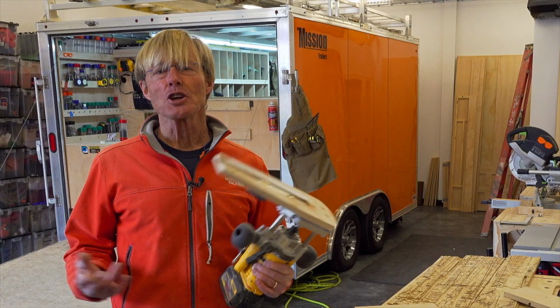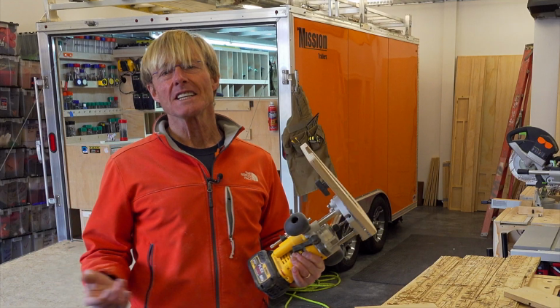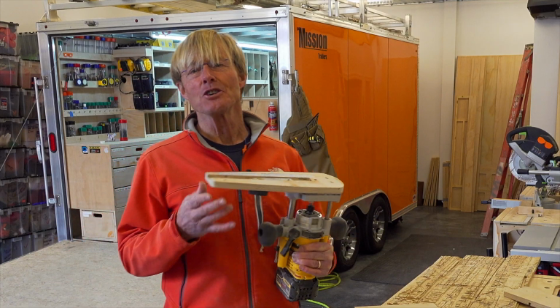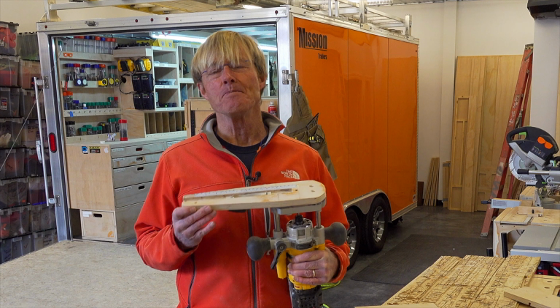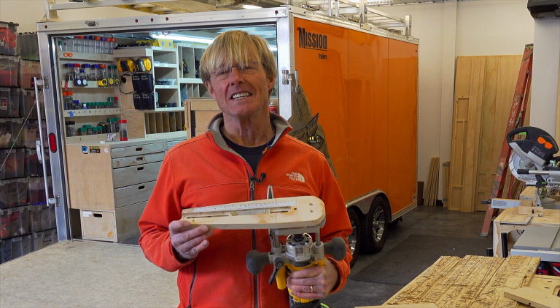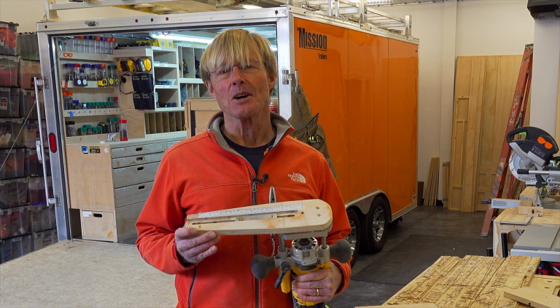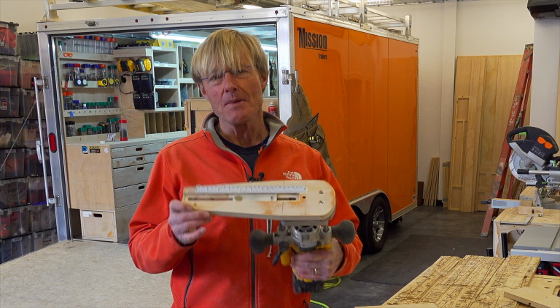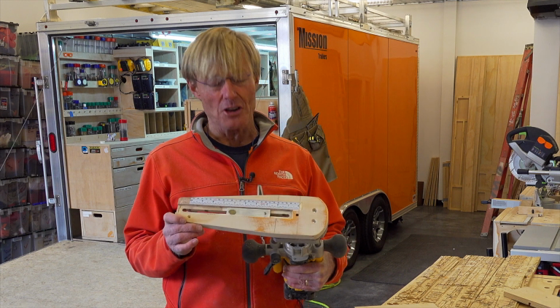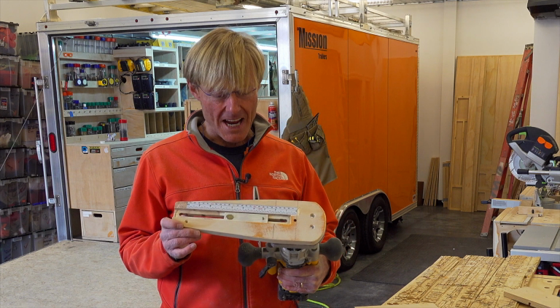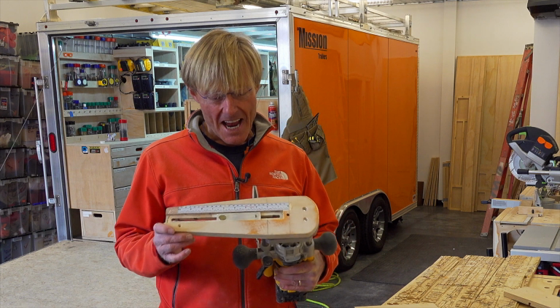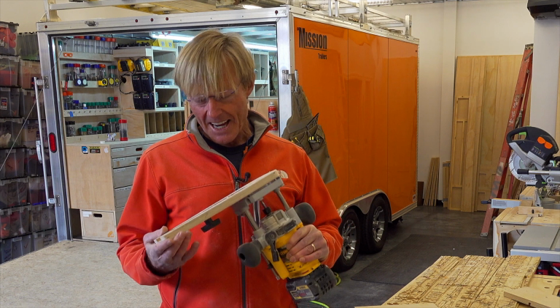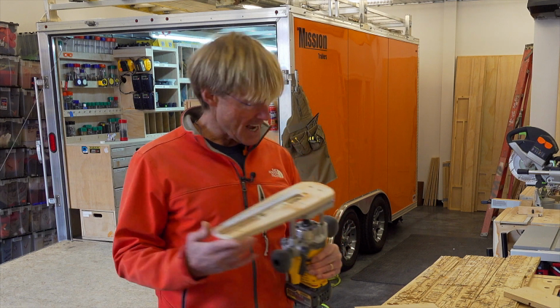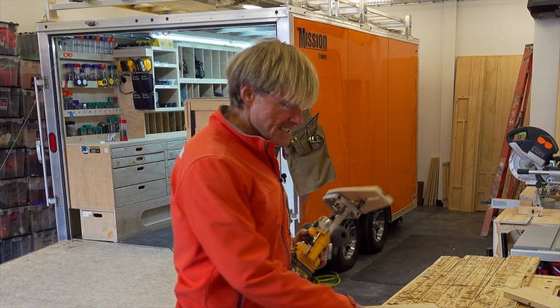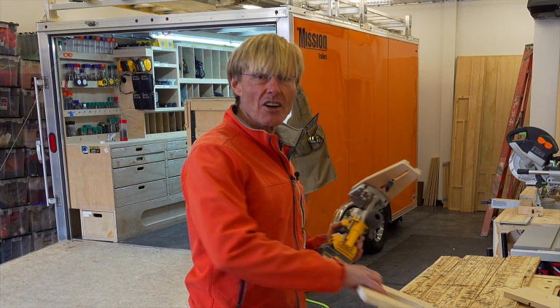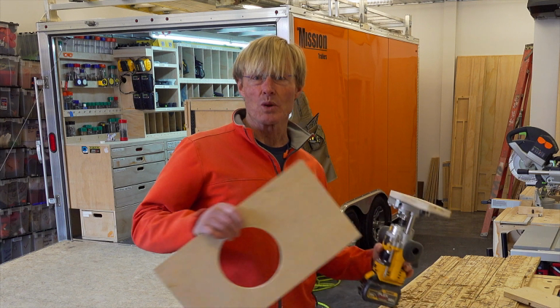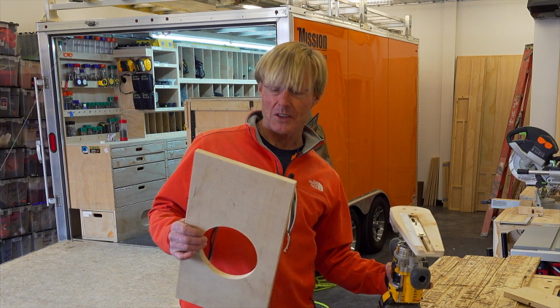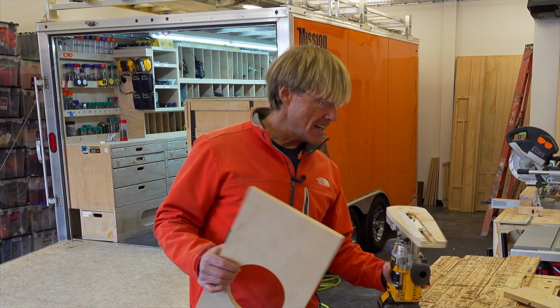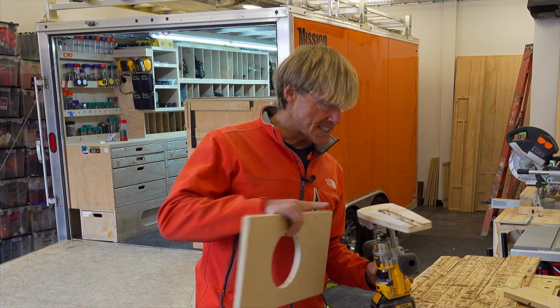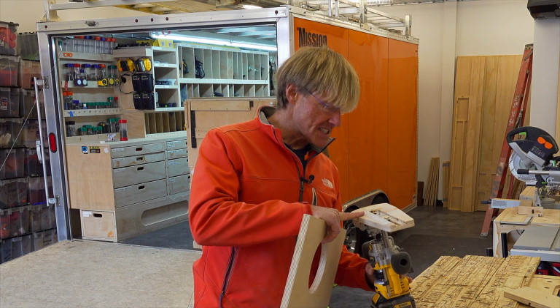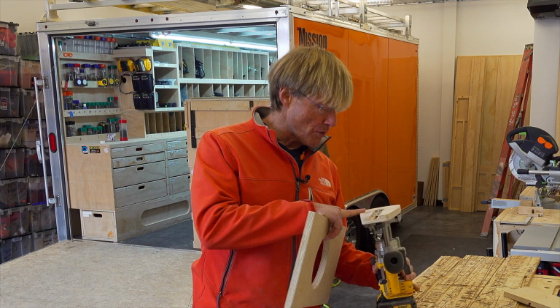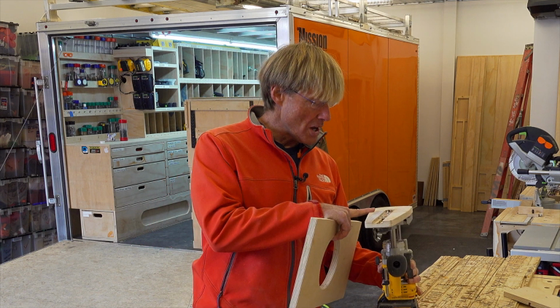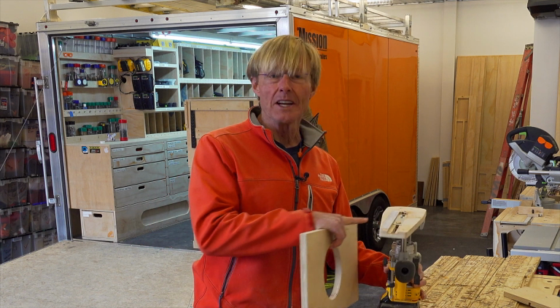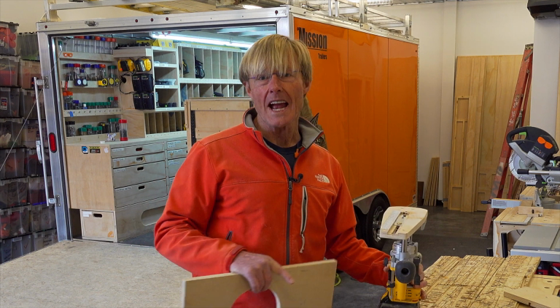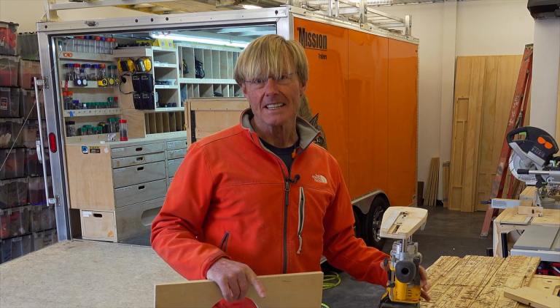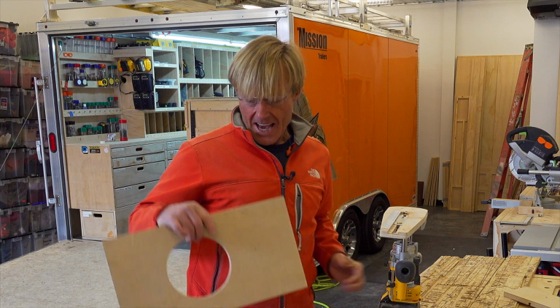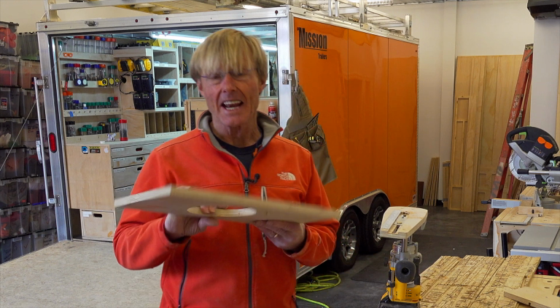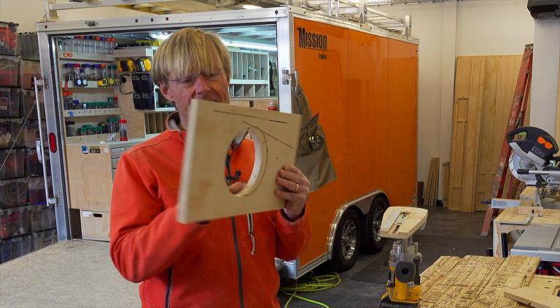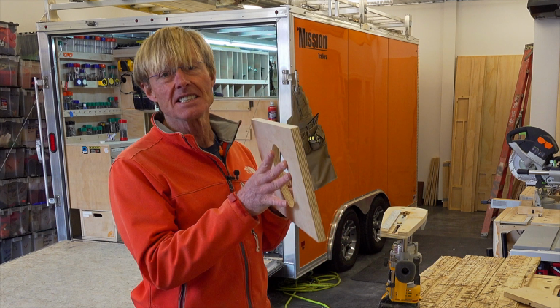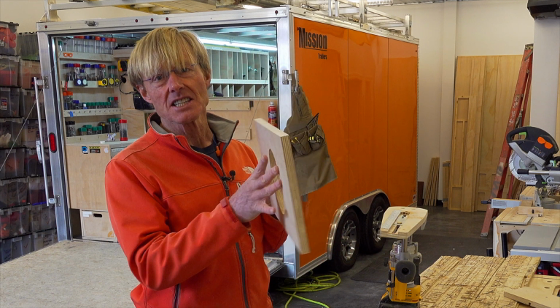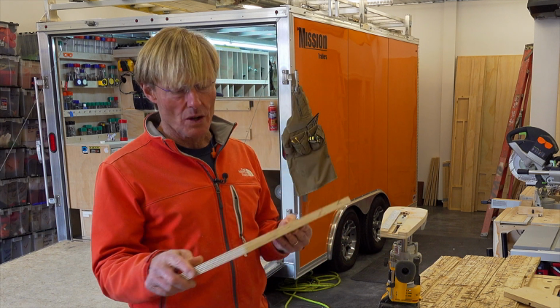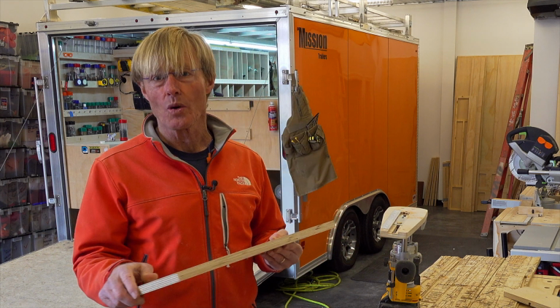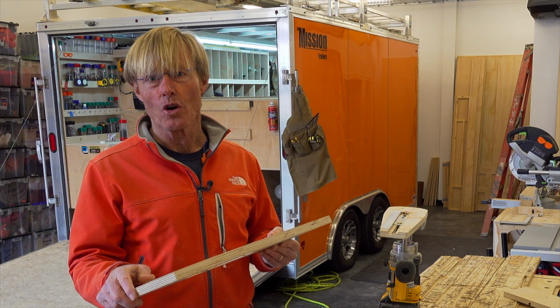That circle jig that I showed you how to make in SketchUp, I made it in the shop today and have tested it out and it worked perfectly. I set the scale for three and one-eighth and I got an exactly six and one-quarter inch hole.